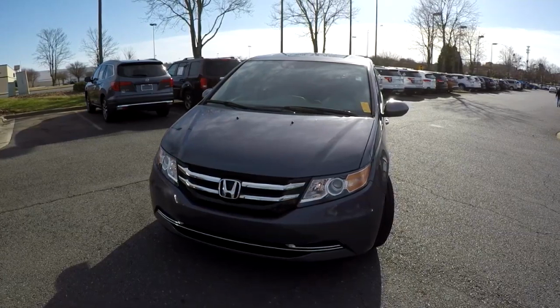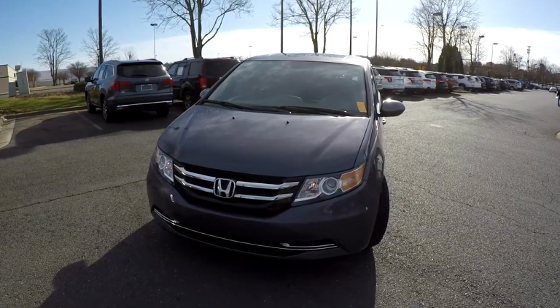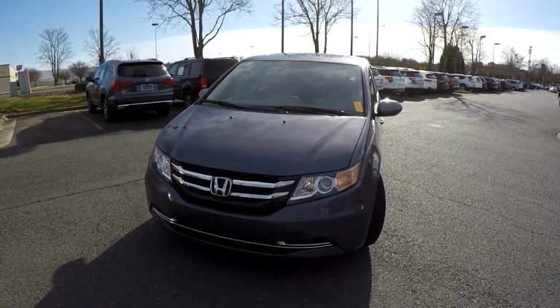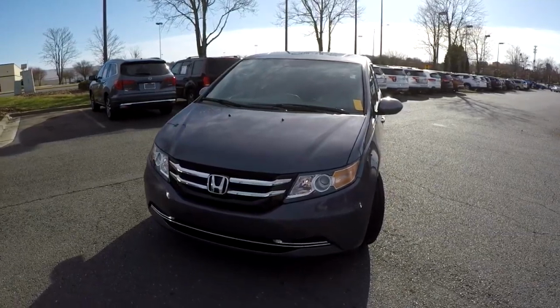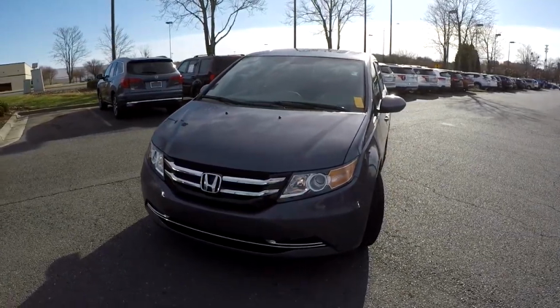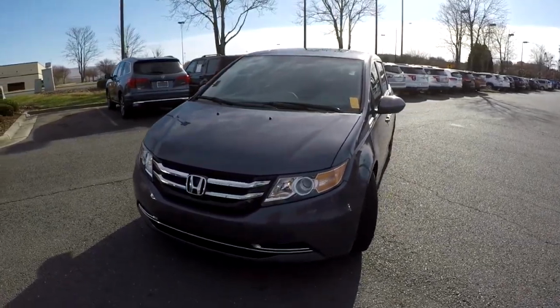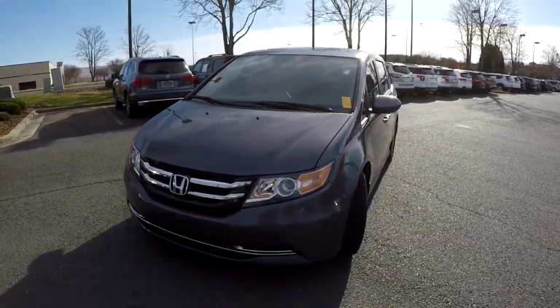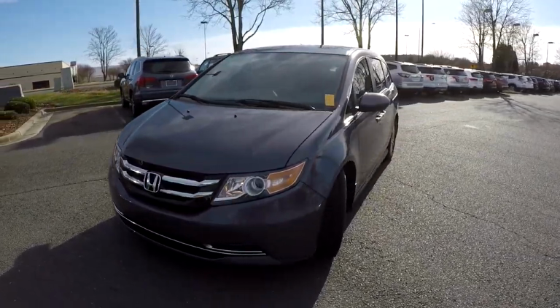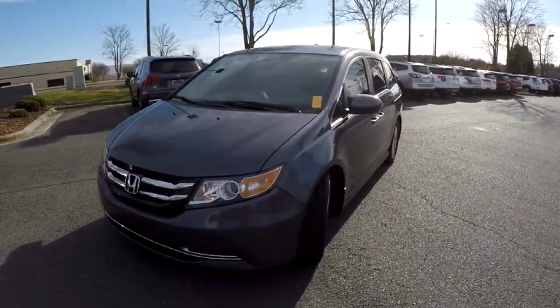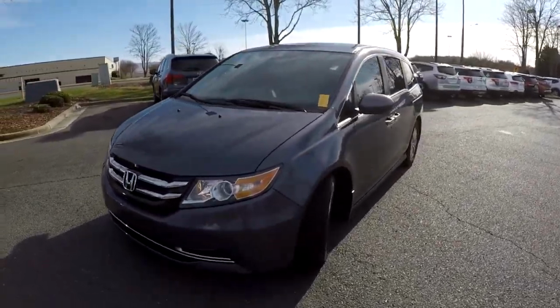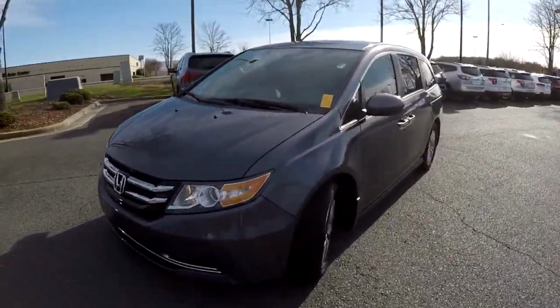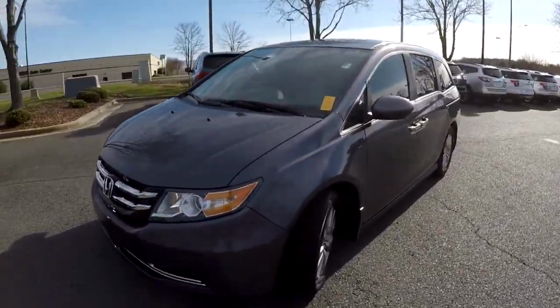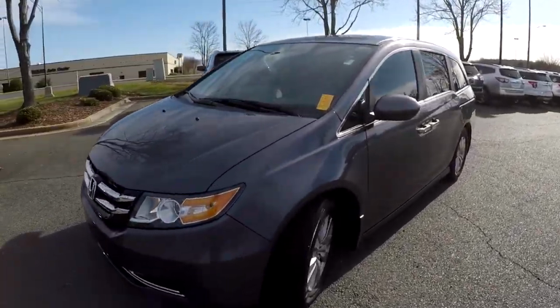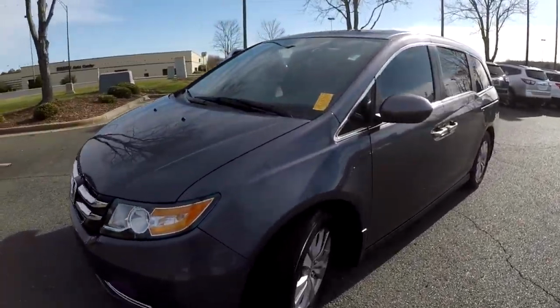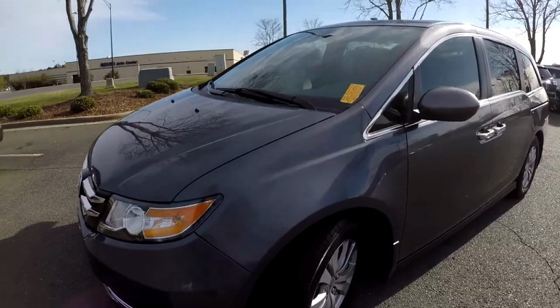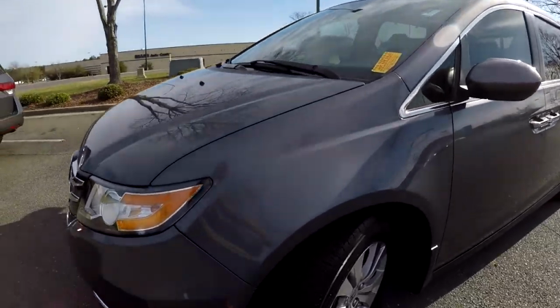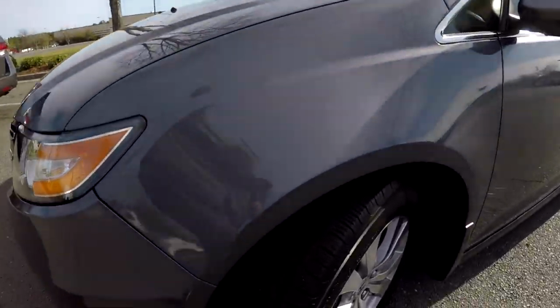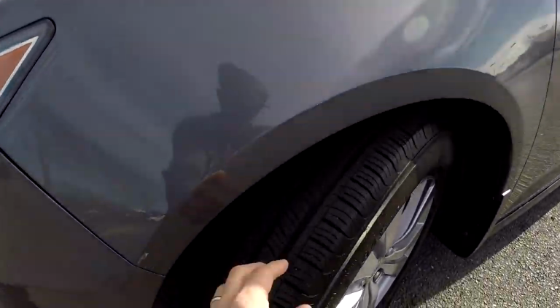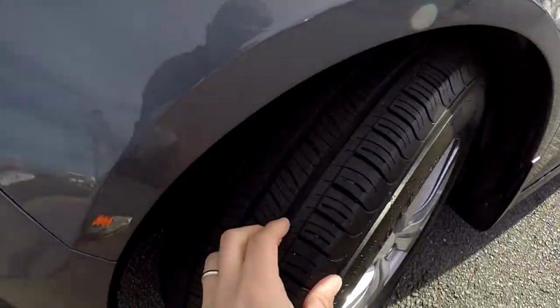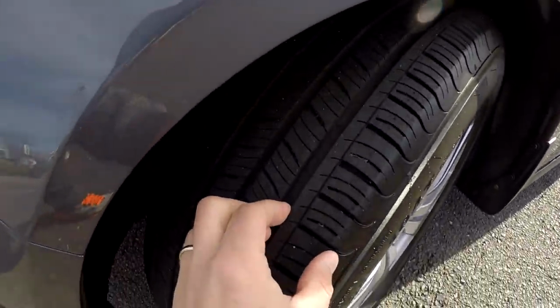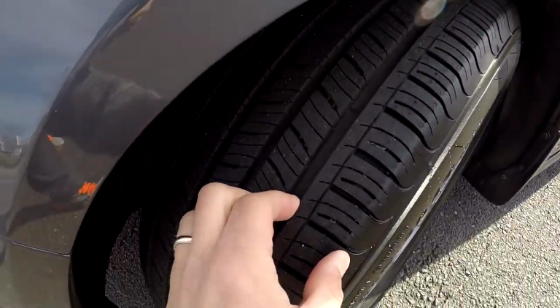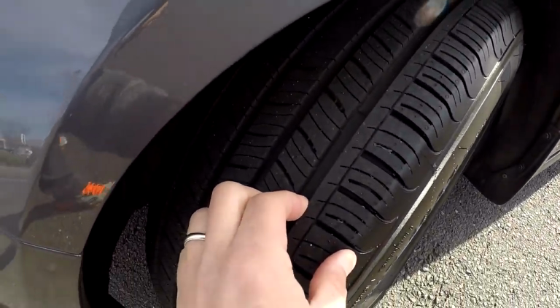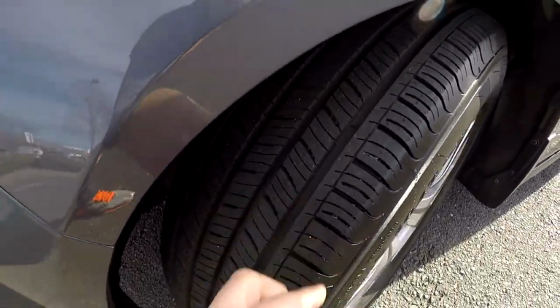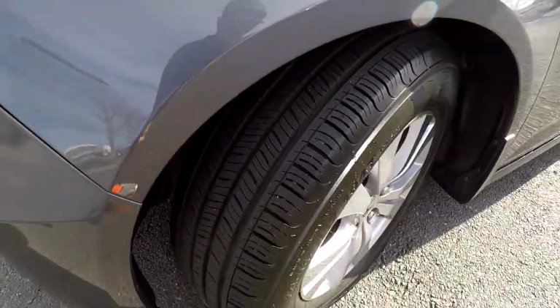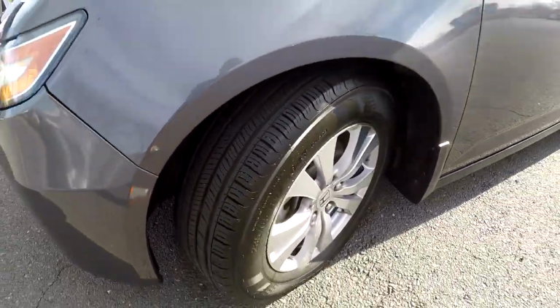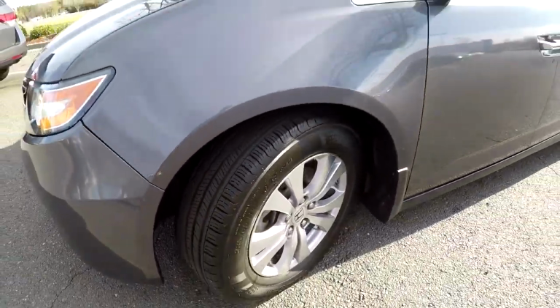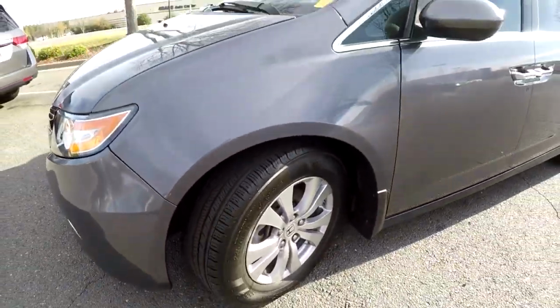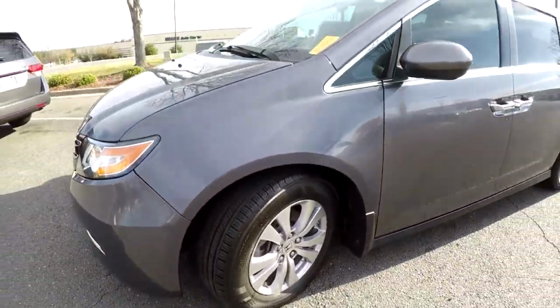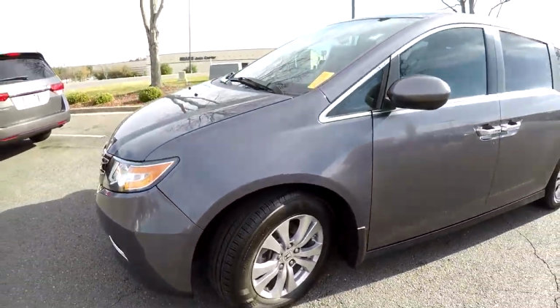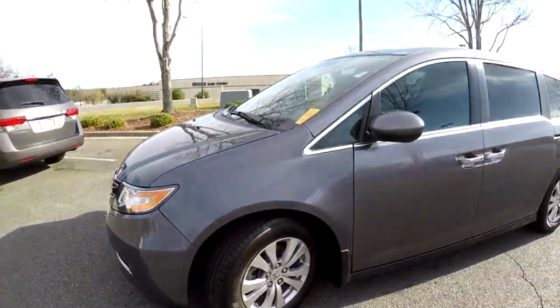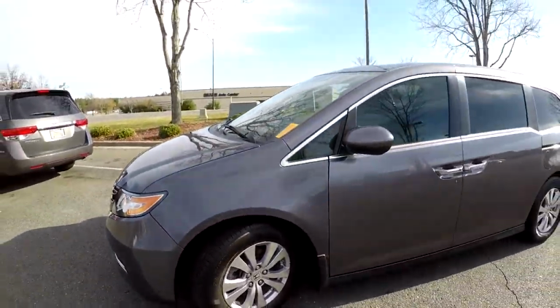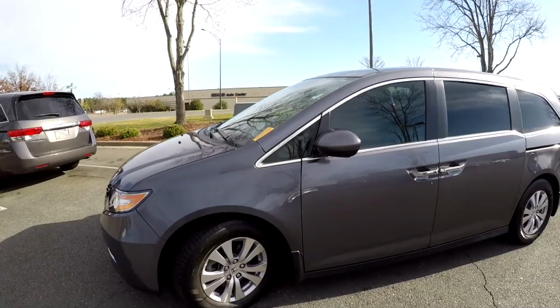Today we're at Honda Cars at Rock Hill doing a walk around on a 2016 Honda Odyssey. We're going to start up front checking our tires — great tread, looks to be brand new, and a nice set of alloys.